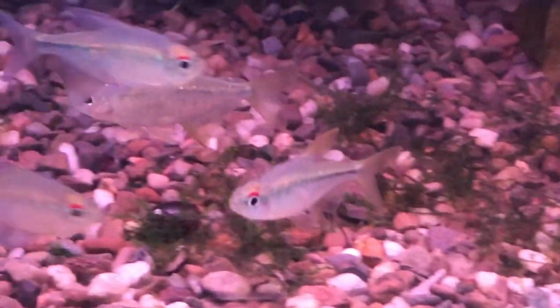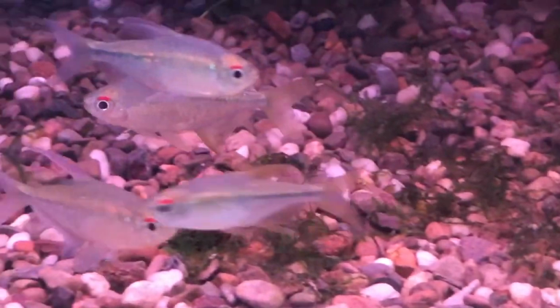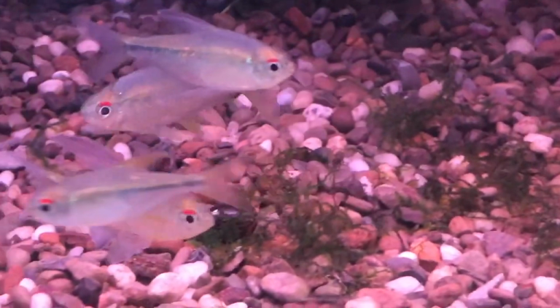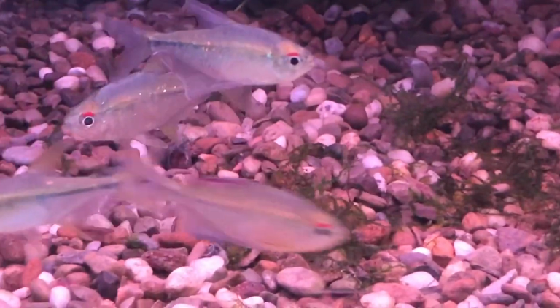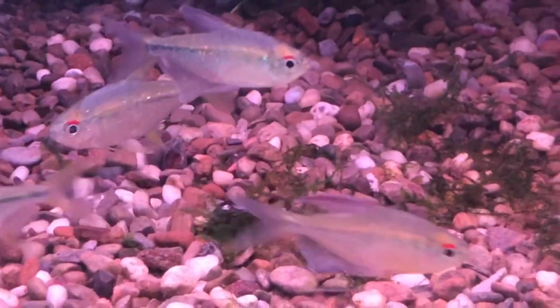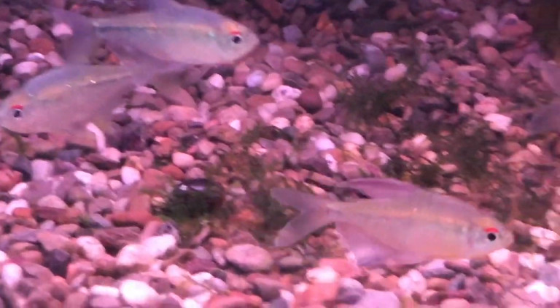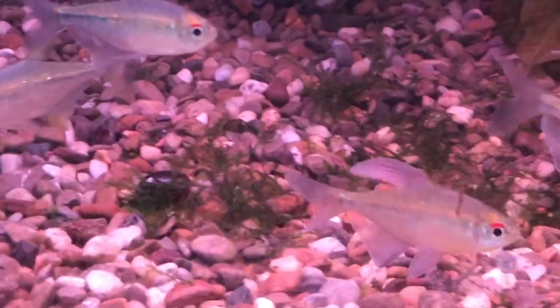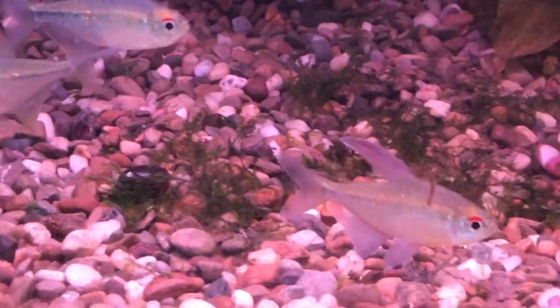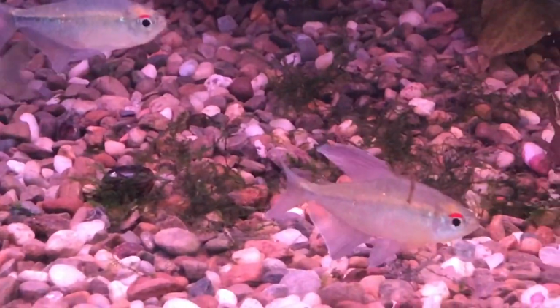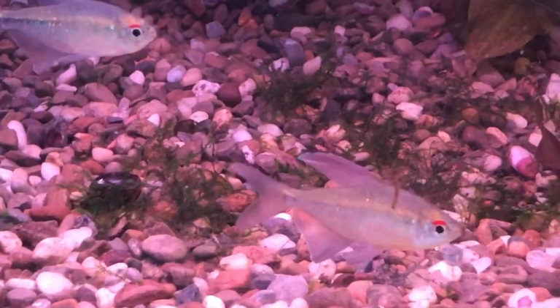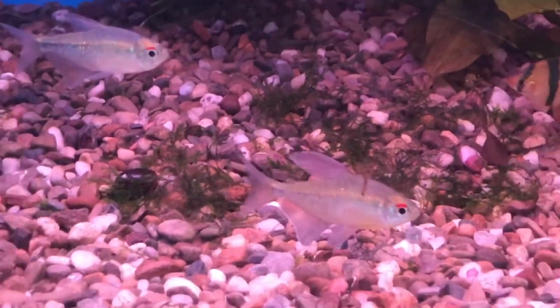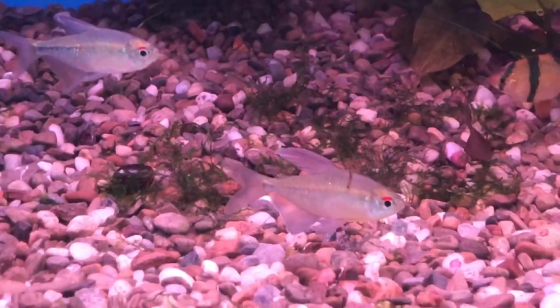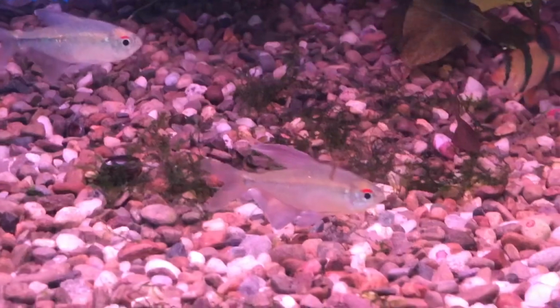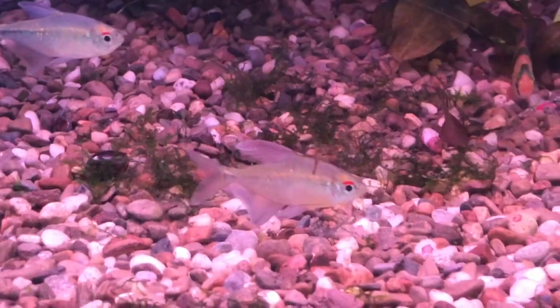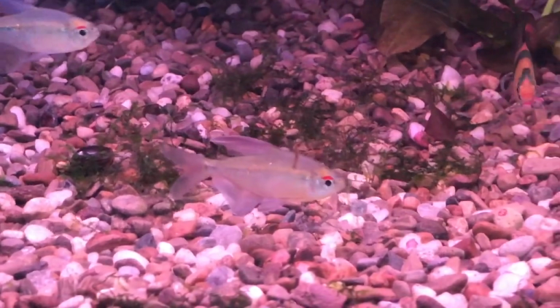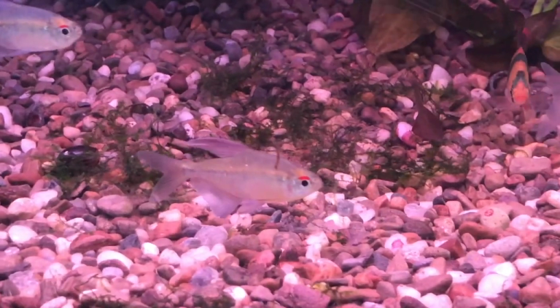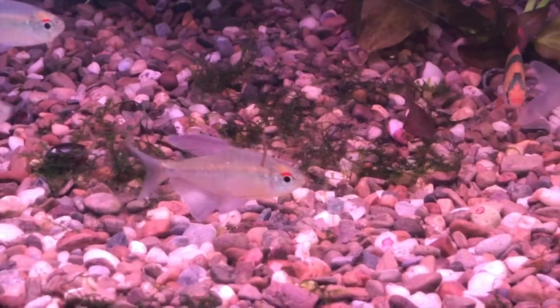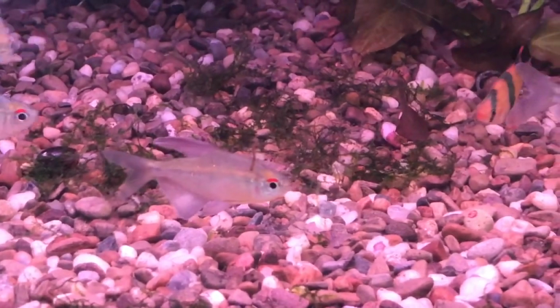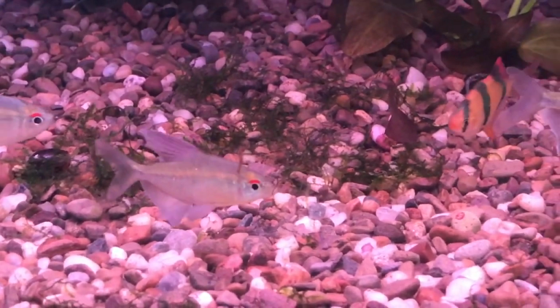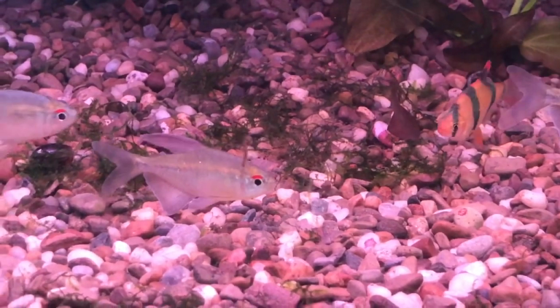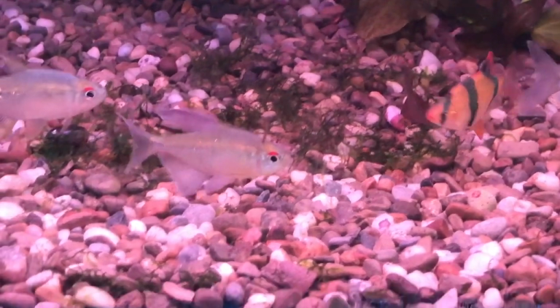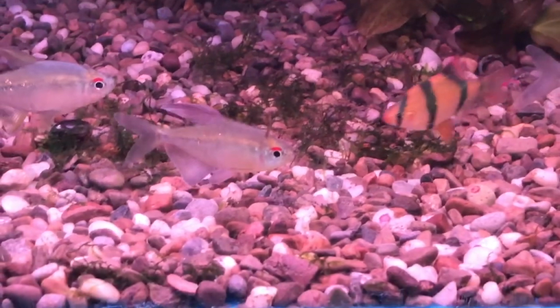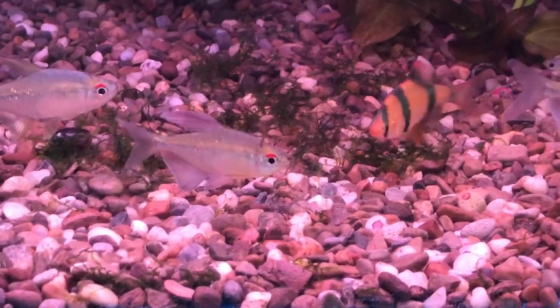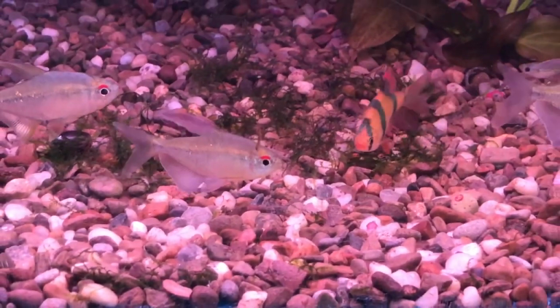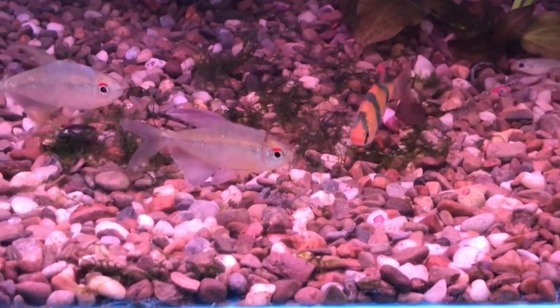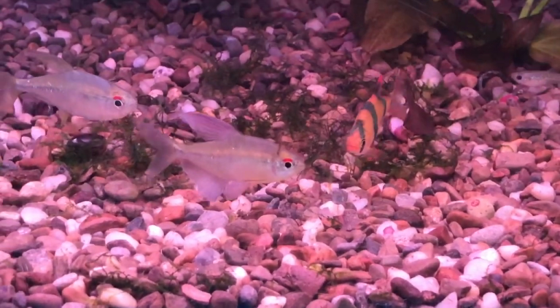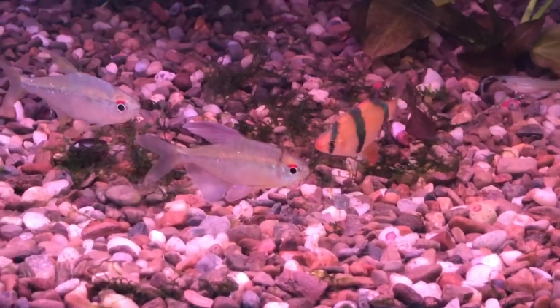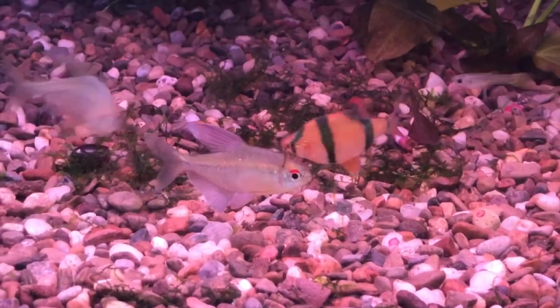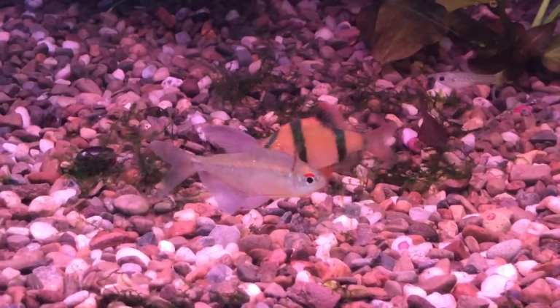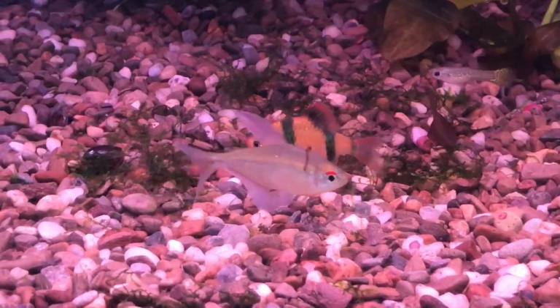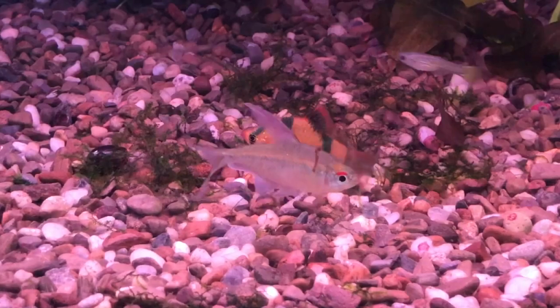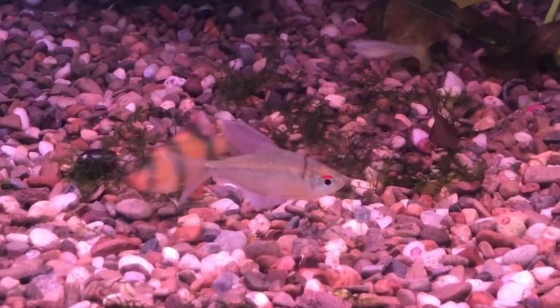The genus Moenkhausia itself is in dire need of a revision. This fish may very well end up being in a different genus before too much longer.